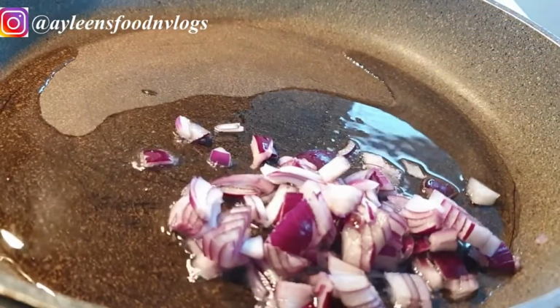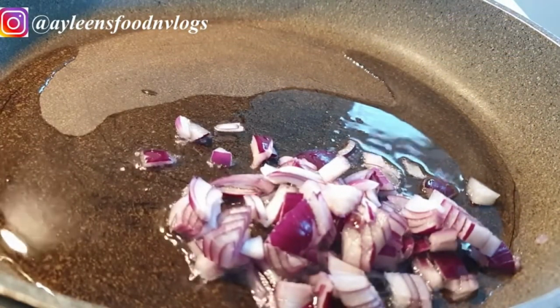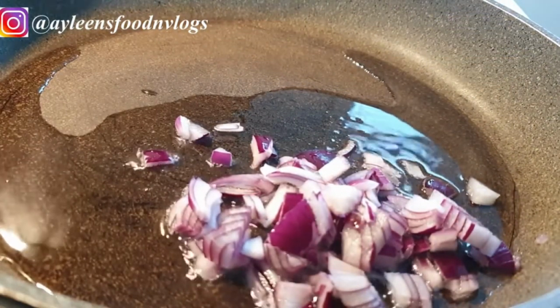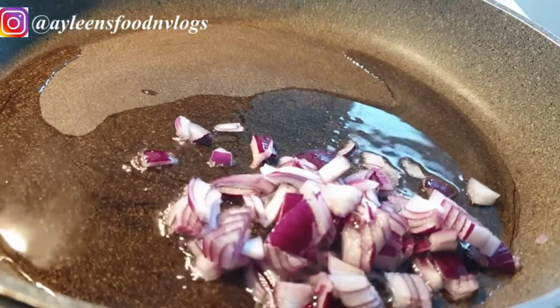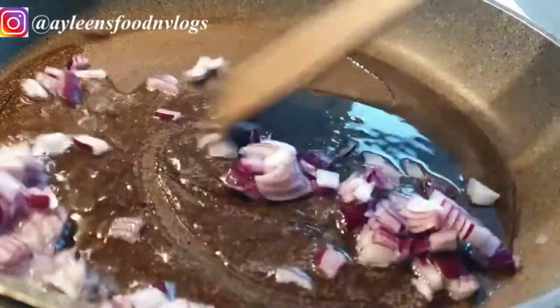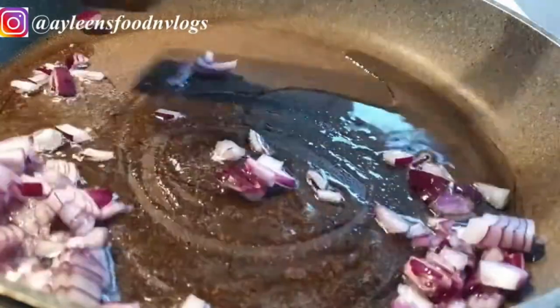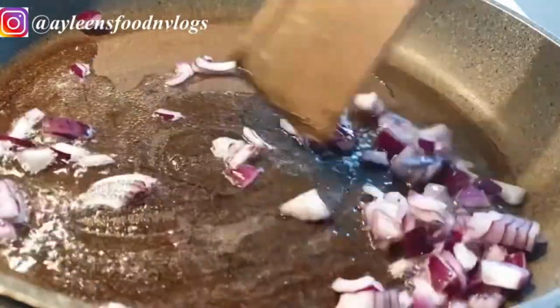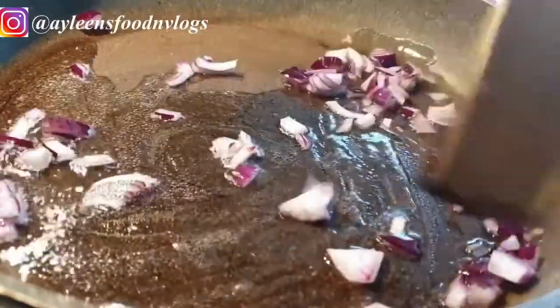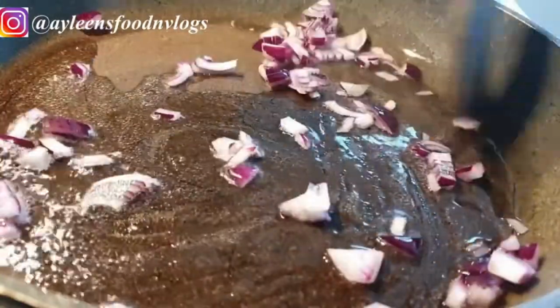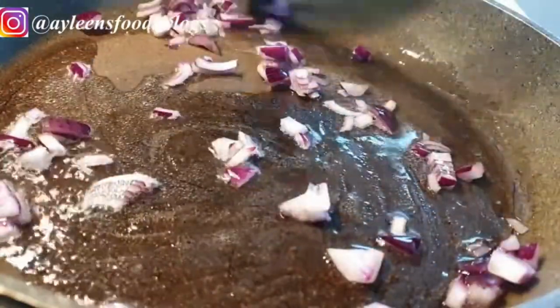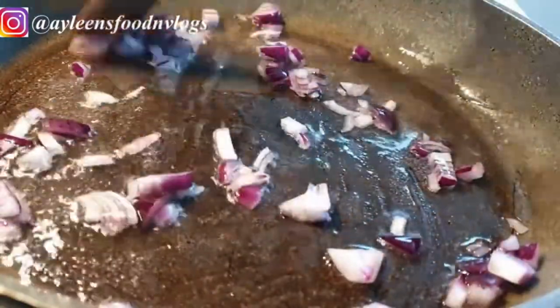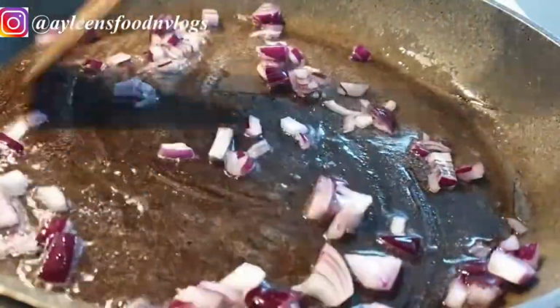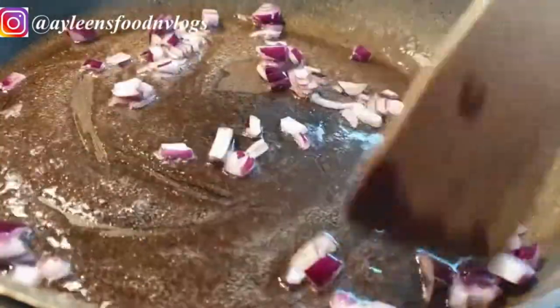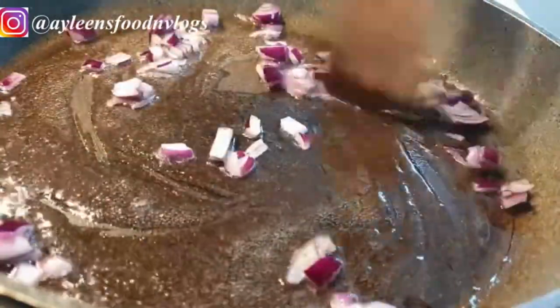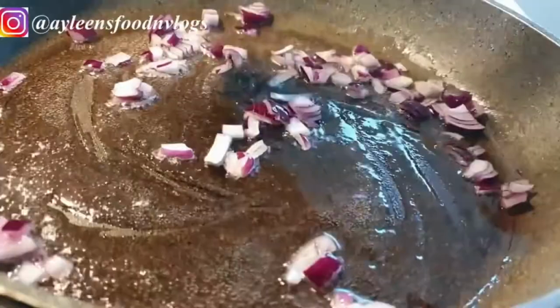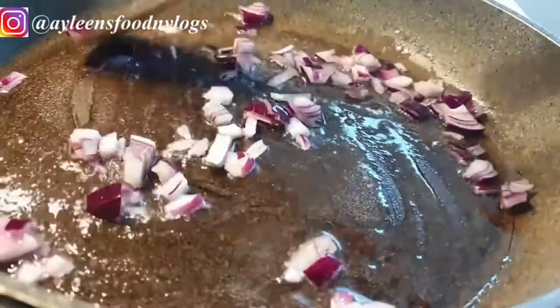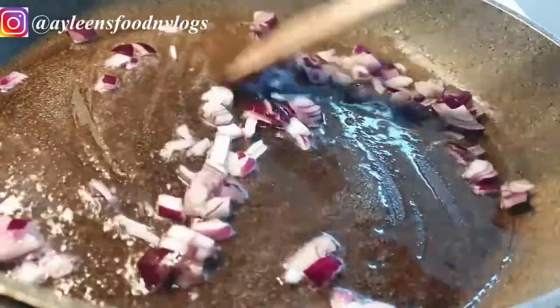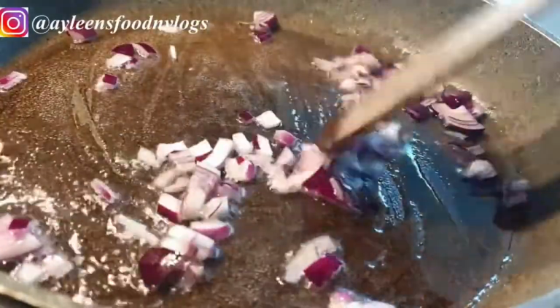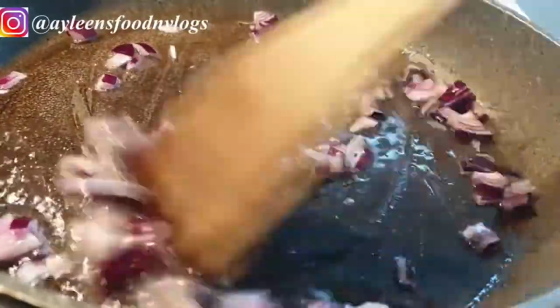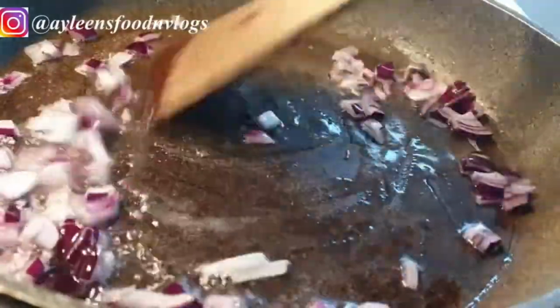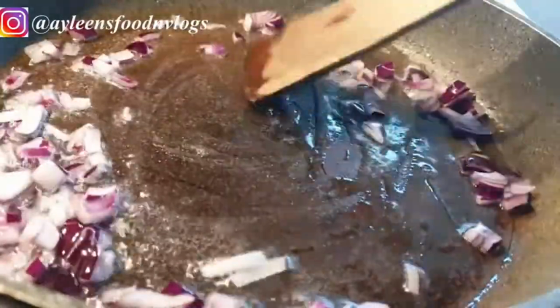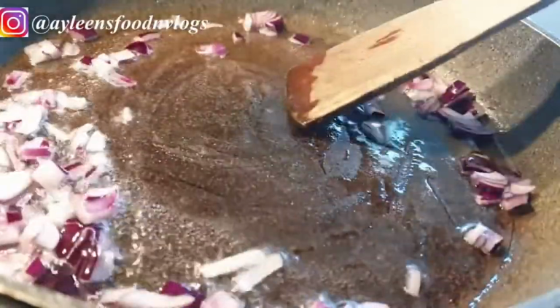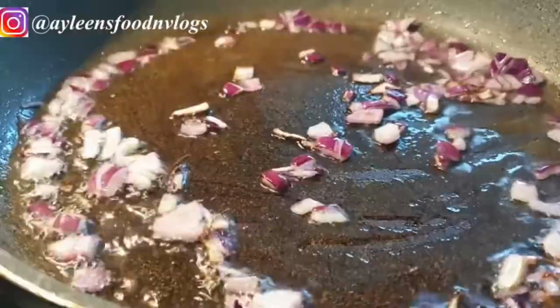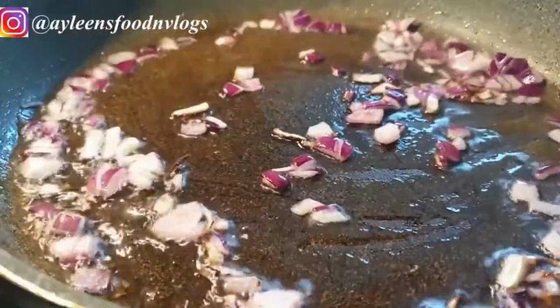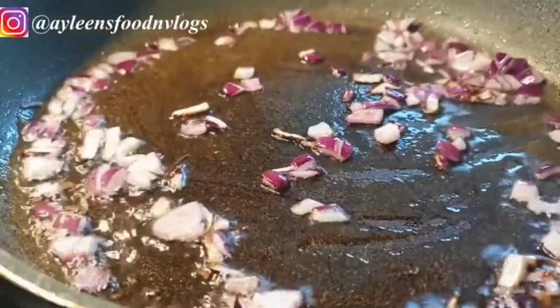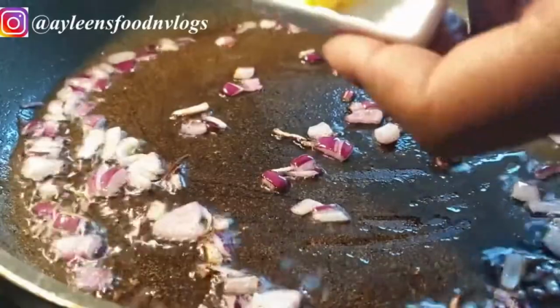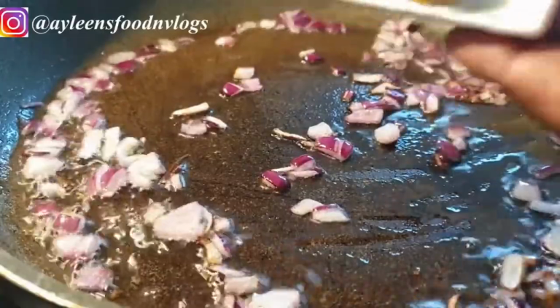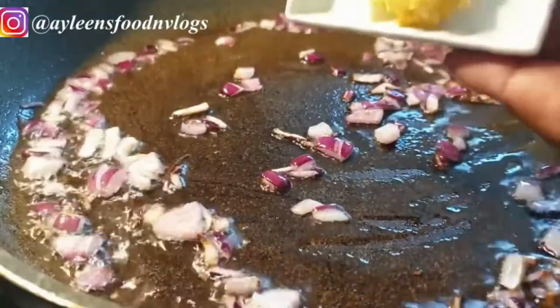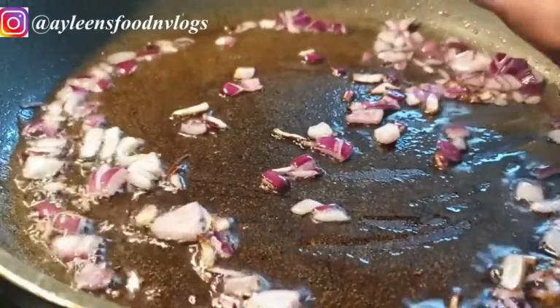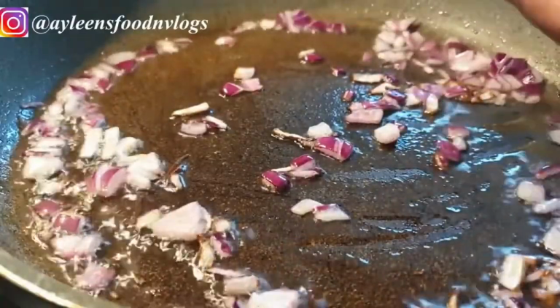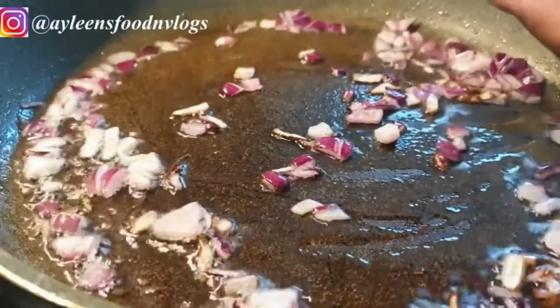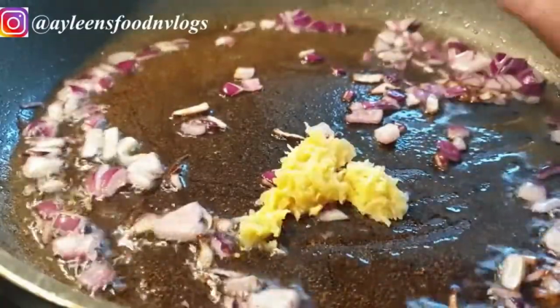Start by heating your oil in your pot, wok, or pan and add some onions. Fry them until they're translucent, then go ahead and add your garlic and ginger as well.